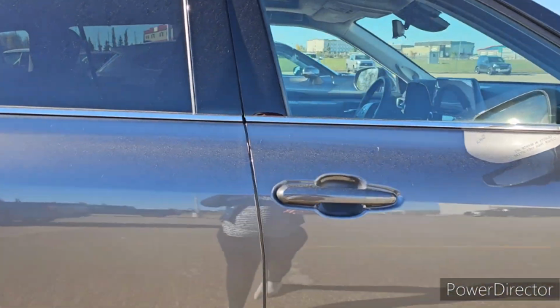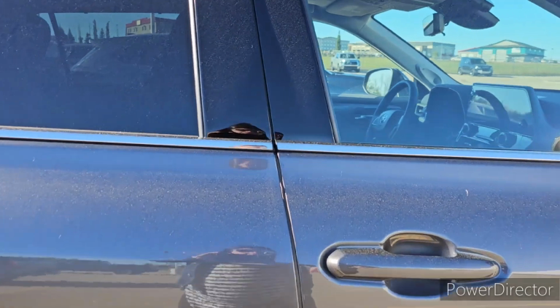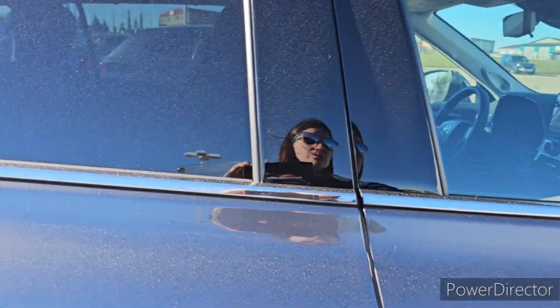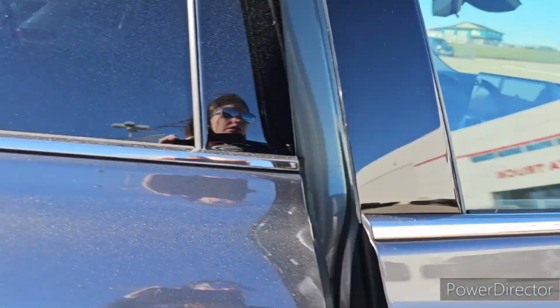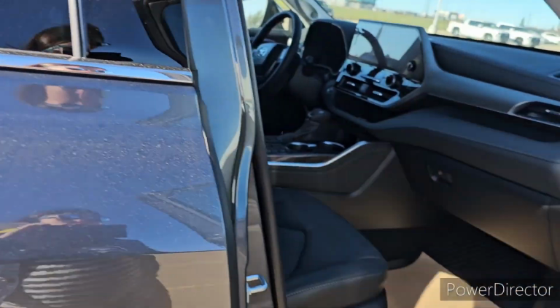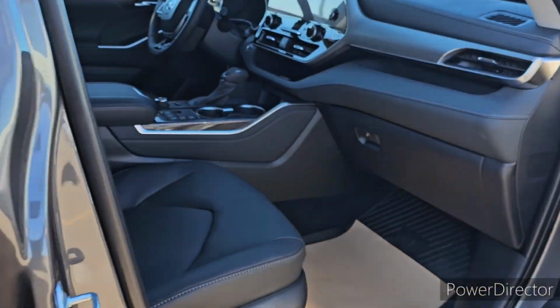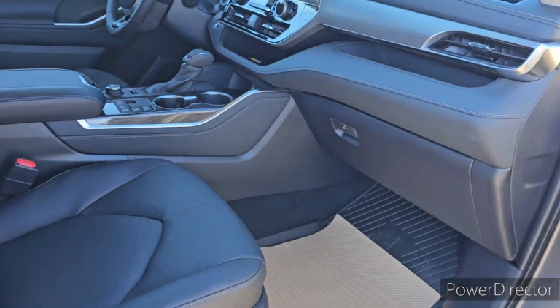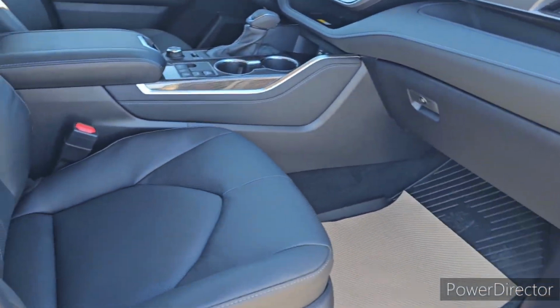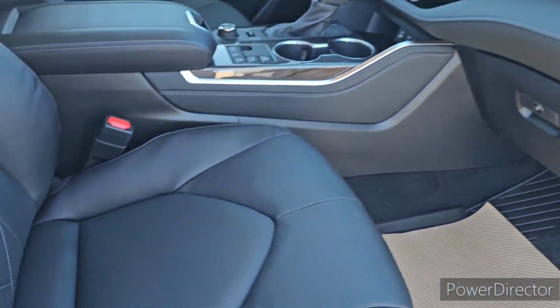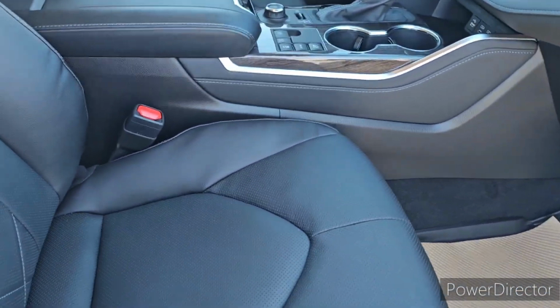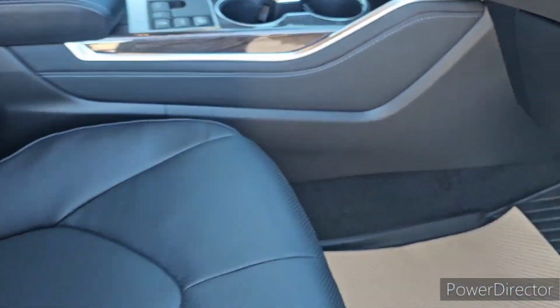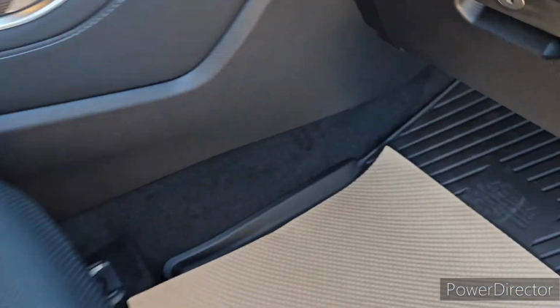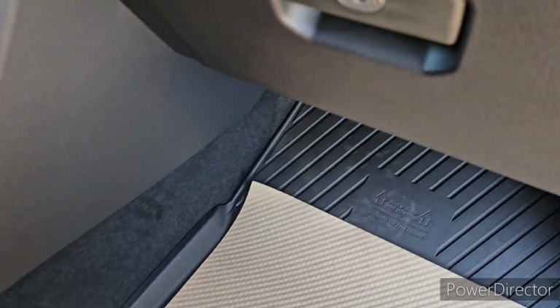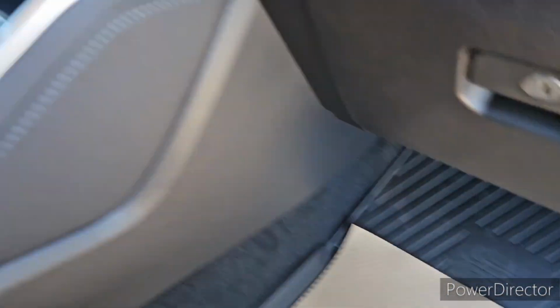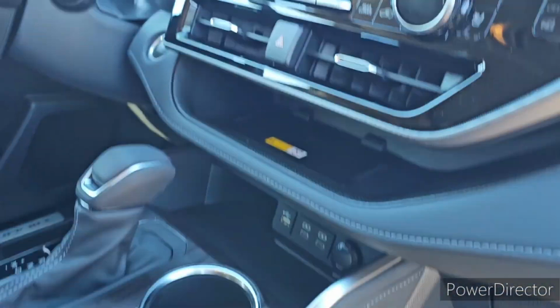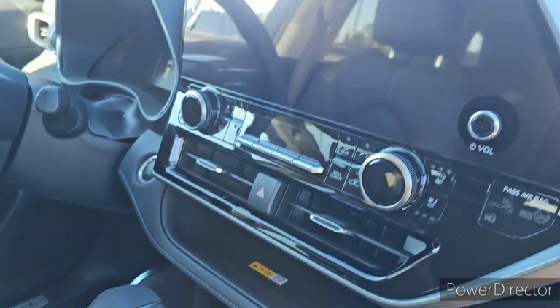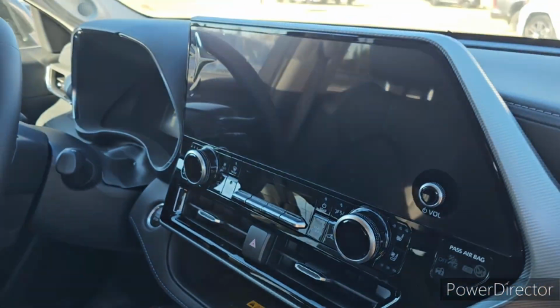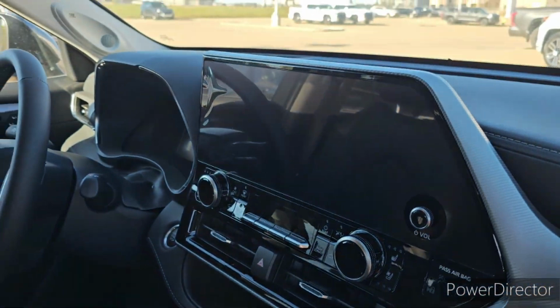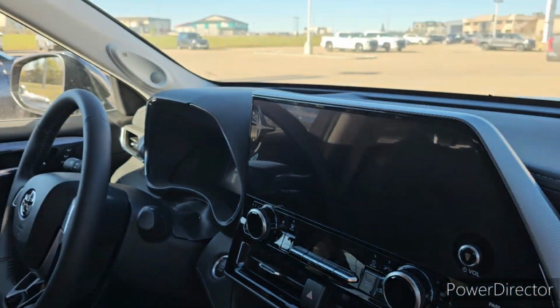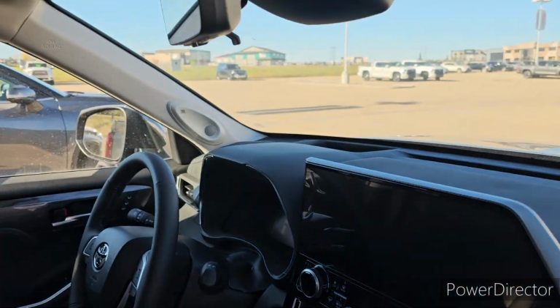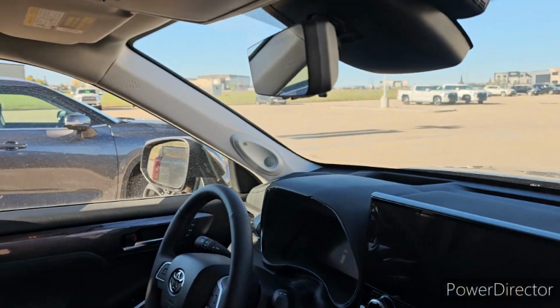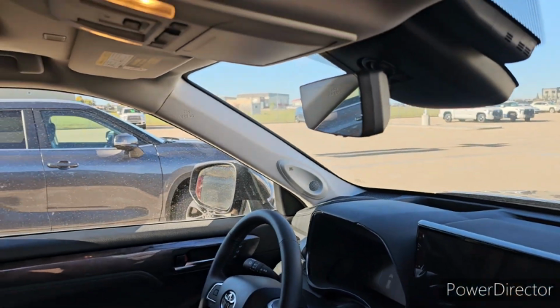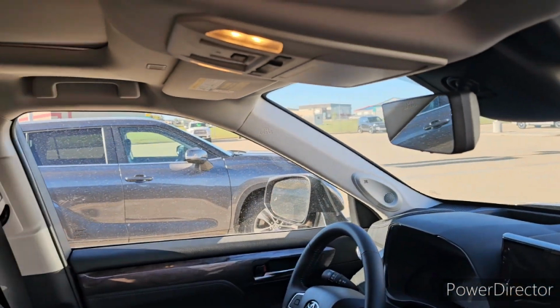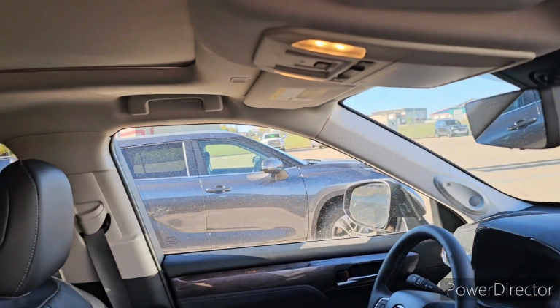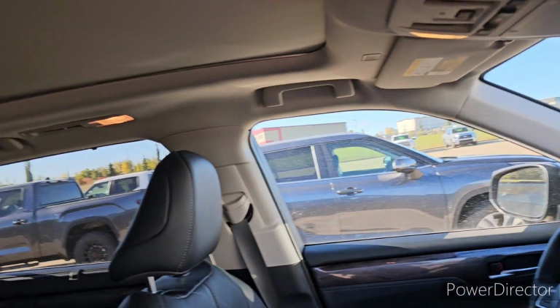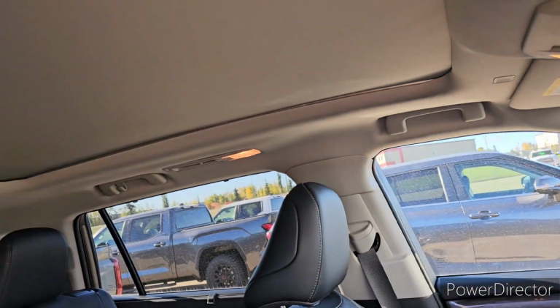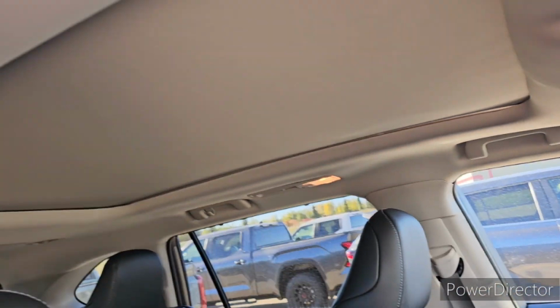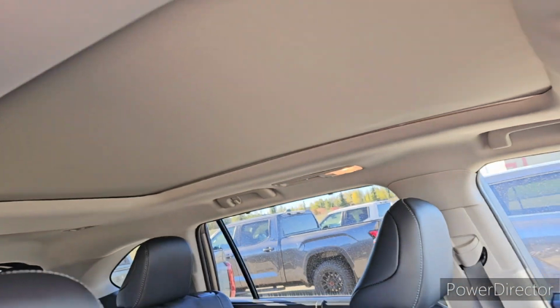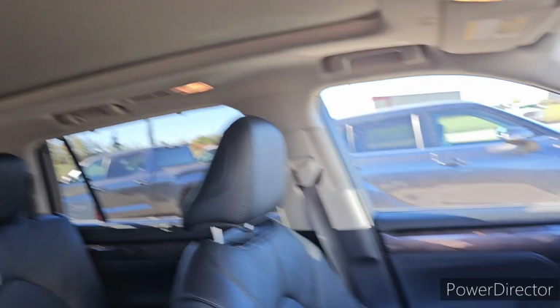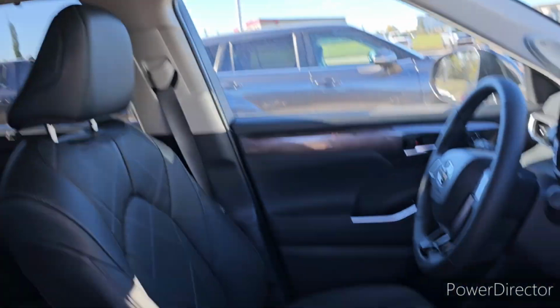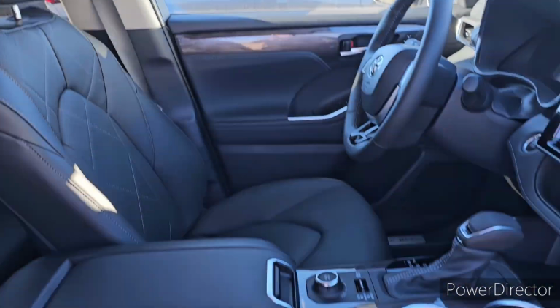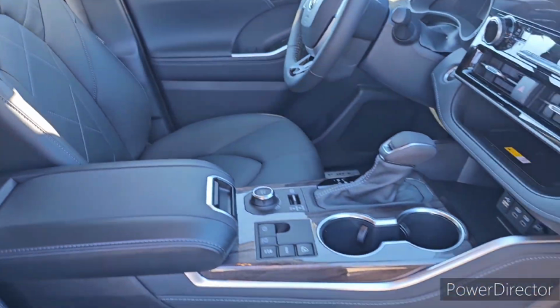Pop inside real quick. The black interior has the rubber floor mats in it. The big touchscreen. Digital display rear view mirror. The panoramic sunroof.